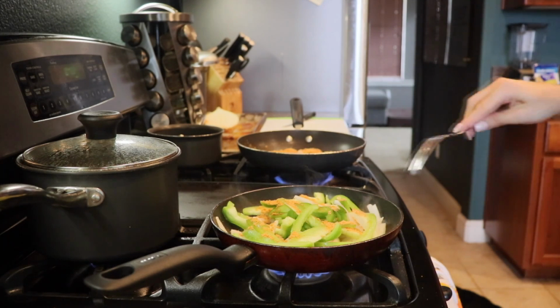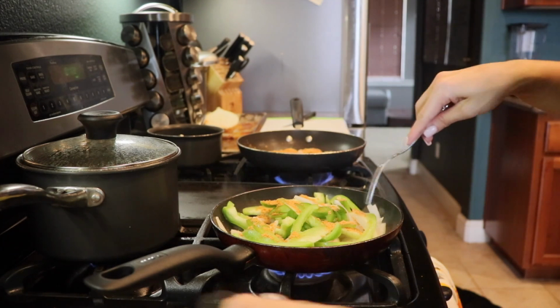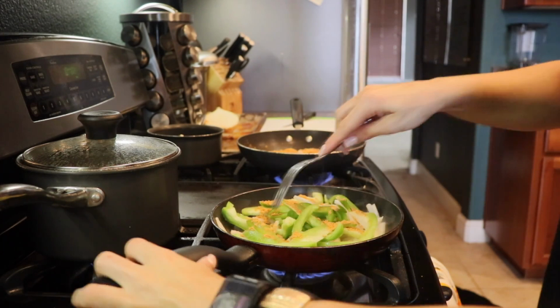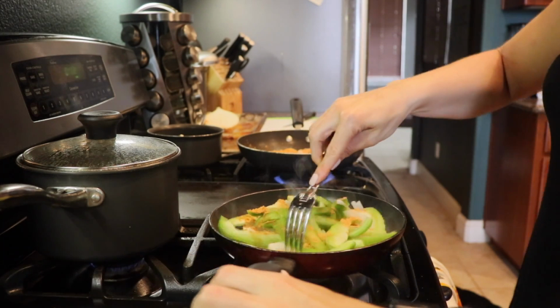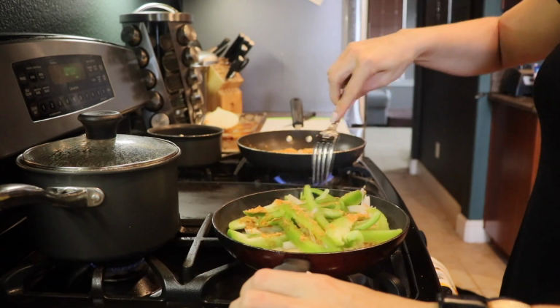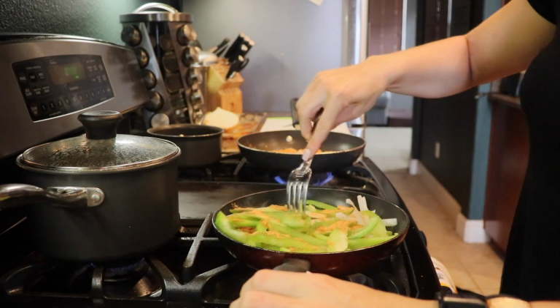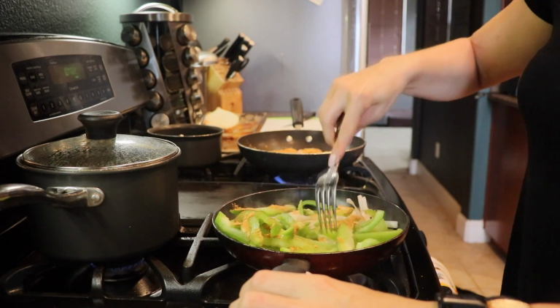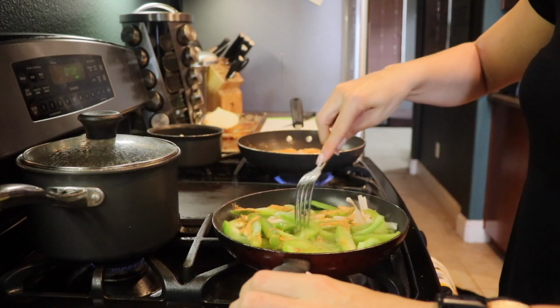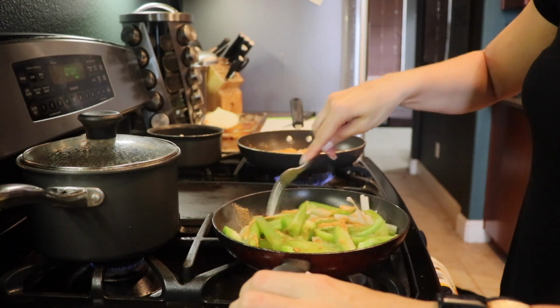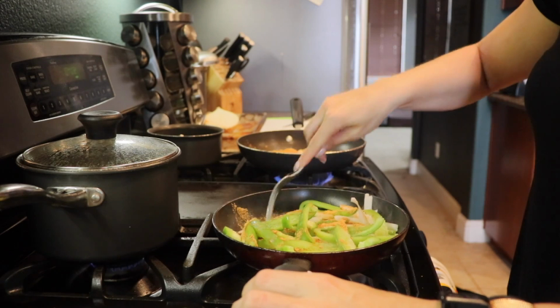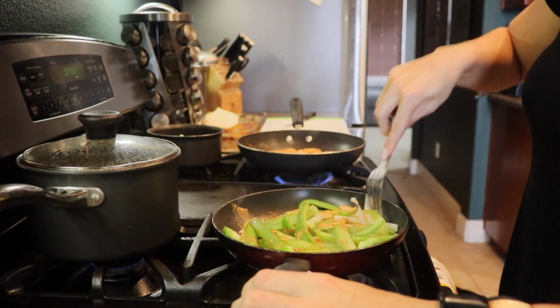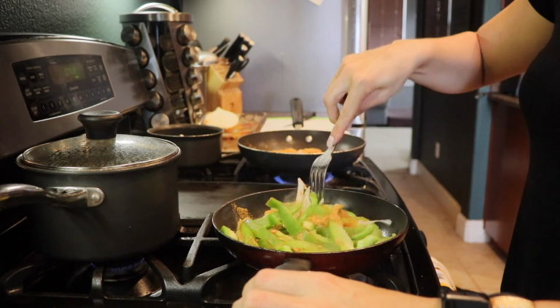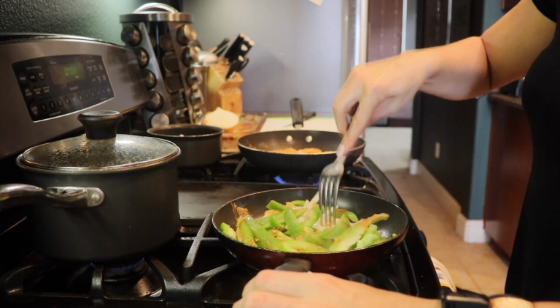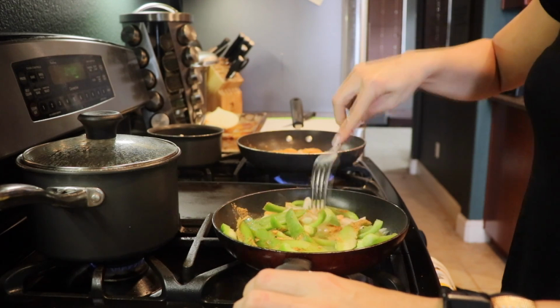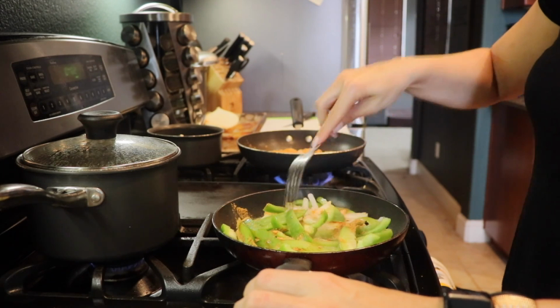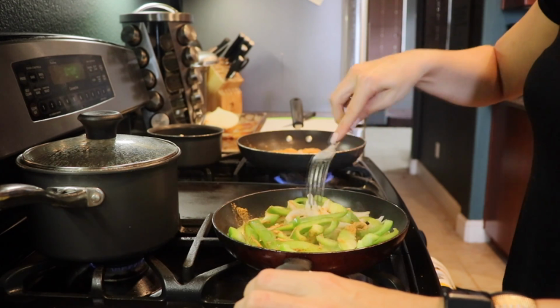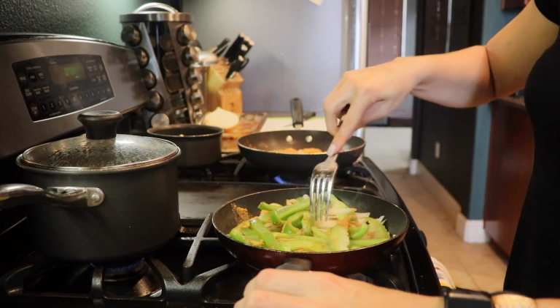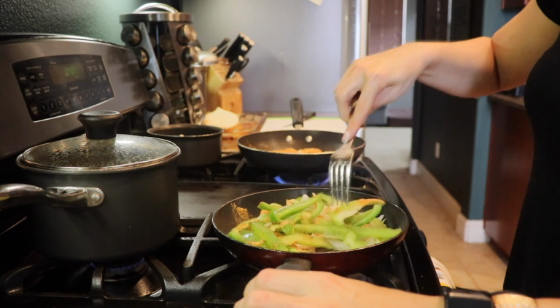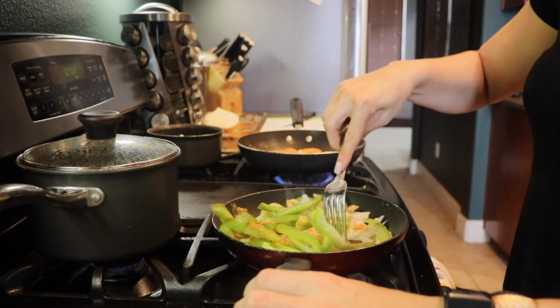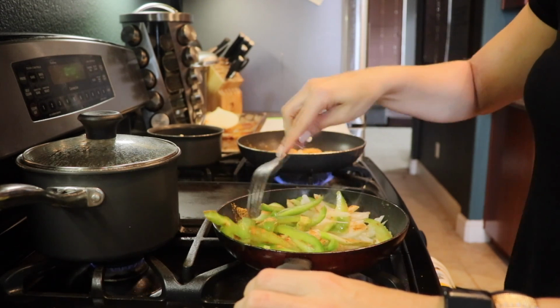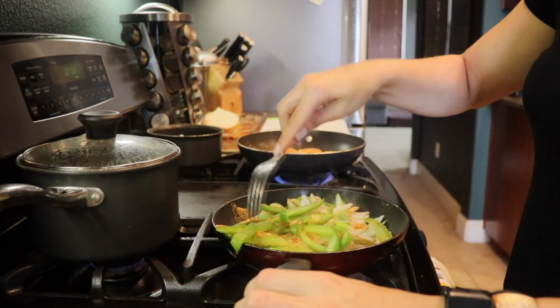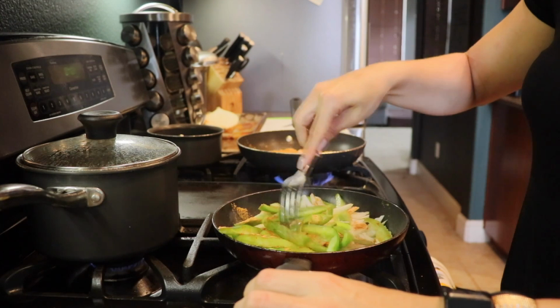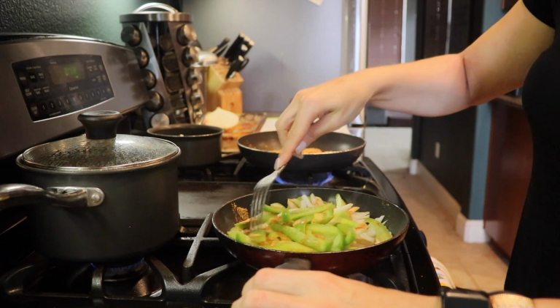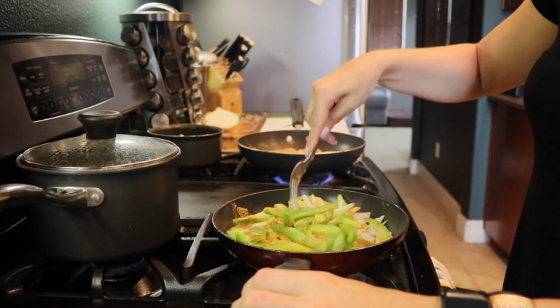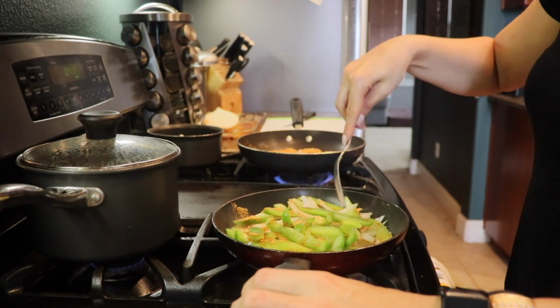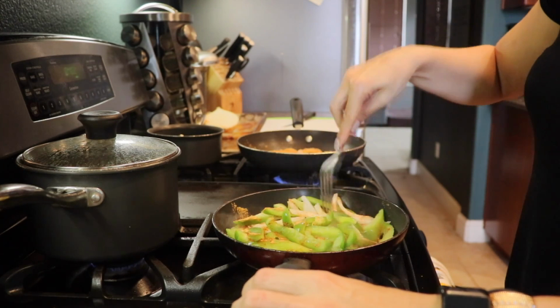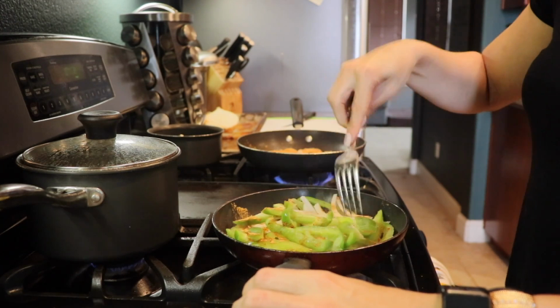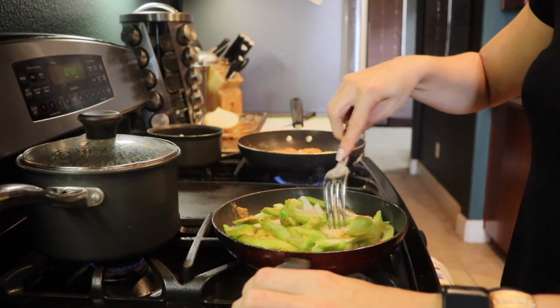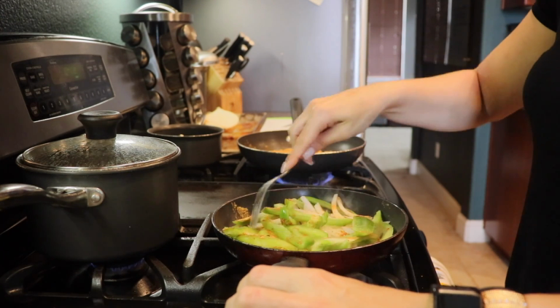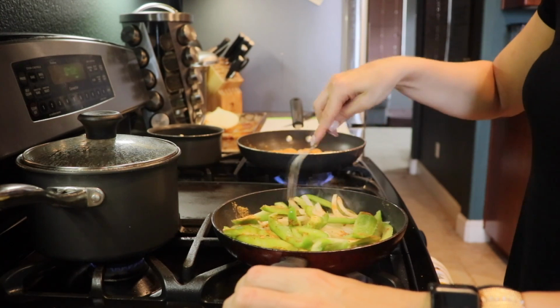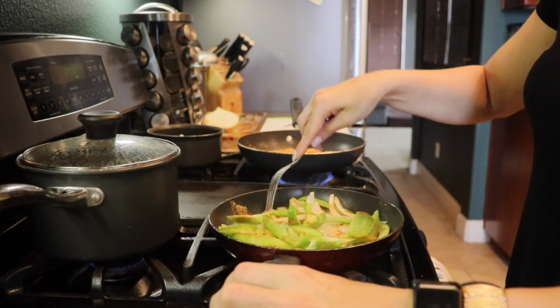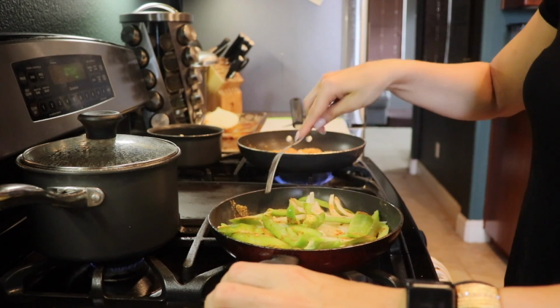I really like a very fiesta-y taco seasoning taste, I guess you could say. So I'm going to put some more taco mix on top of the bell peppers.